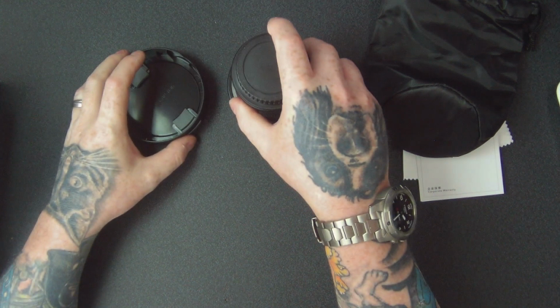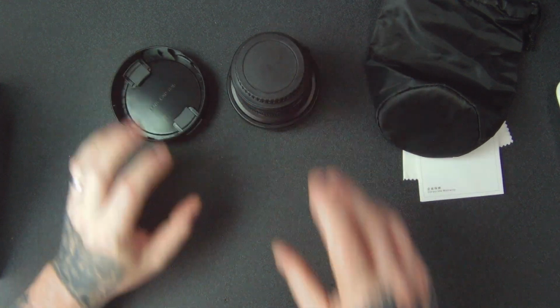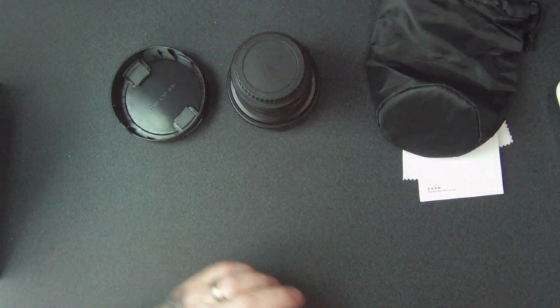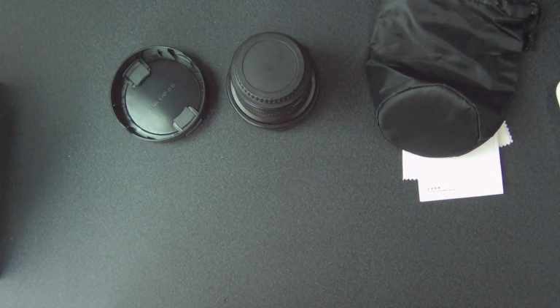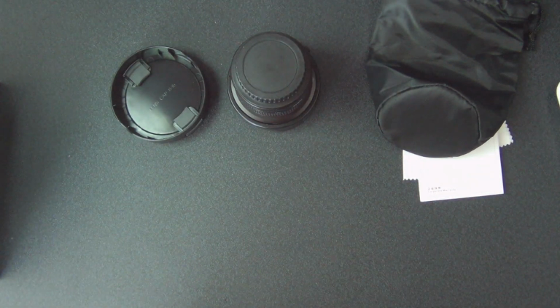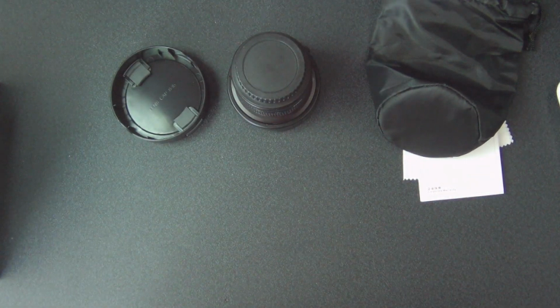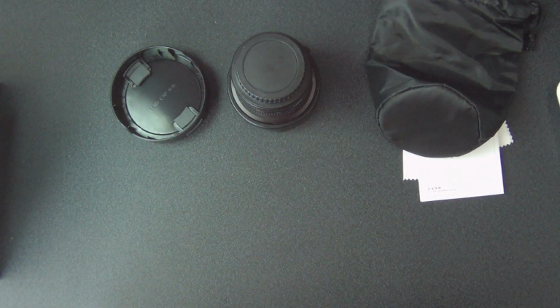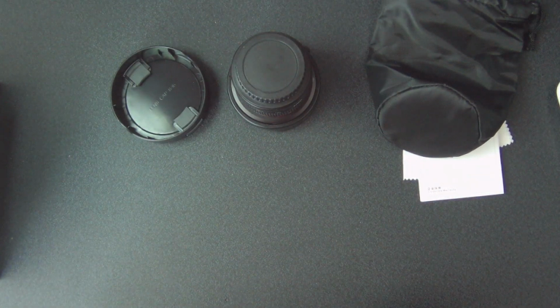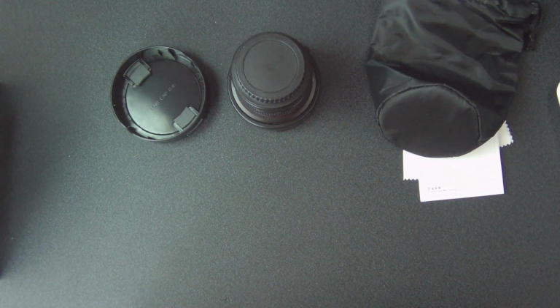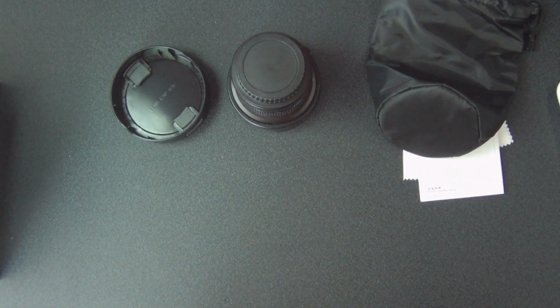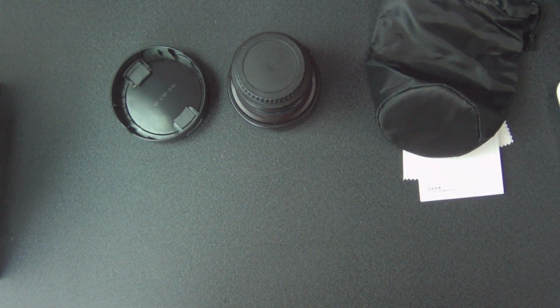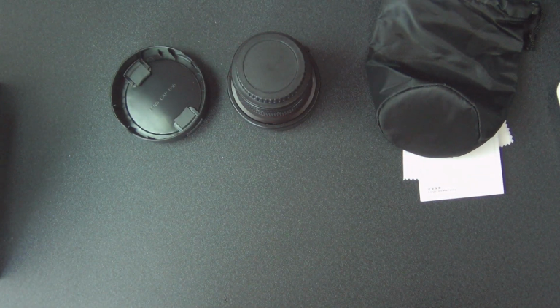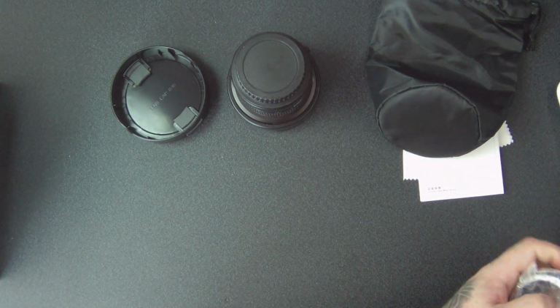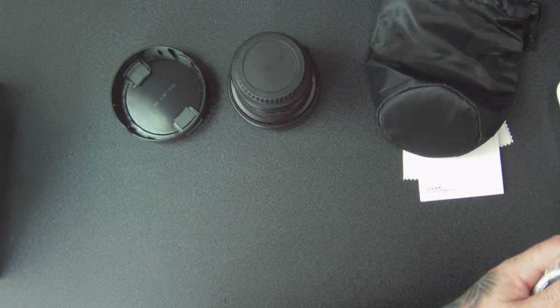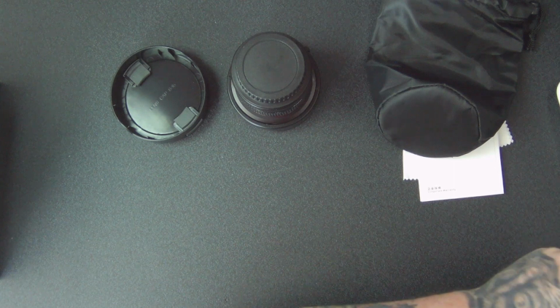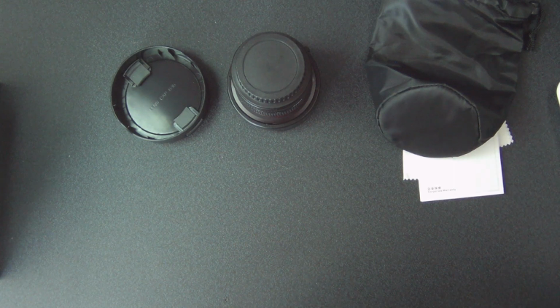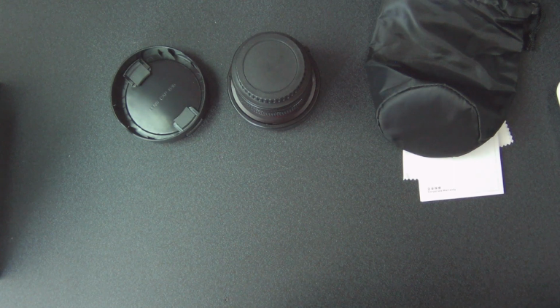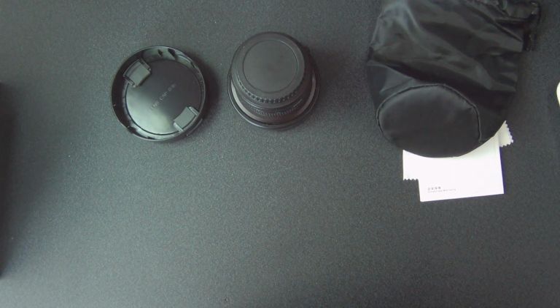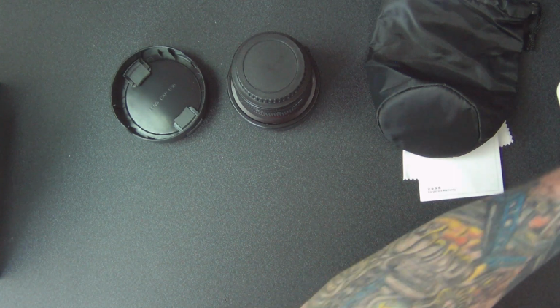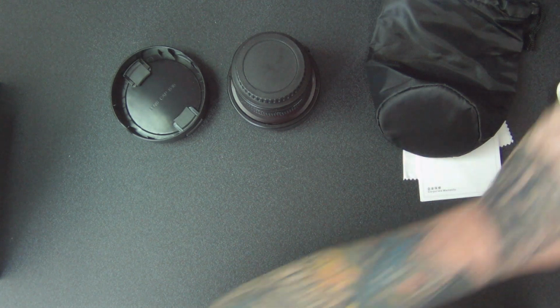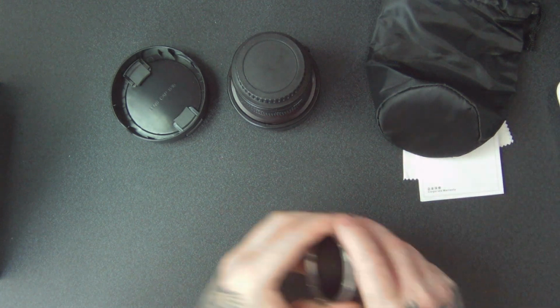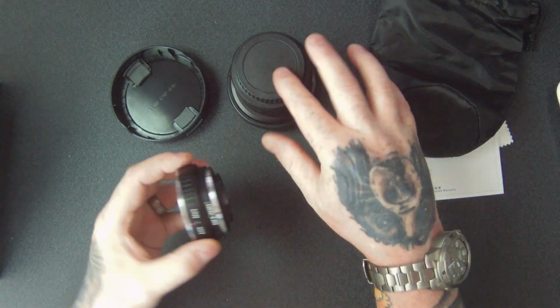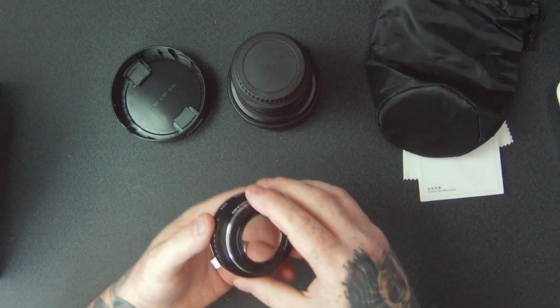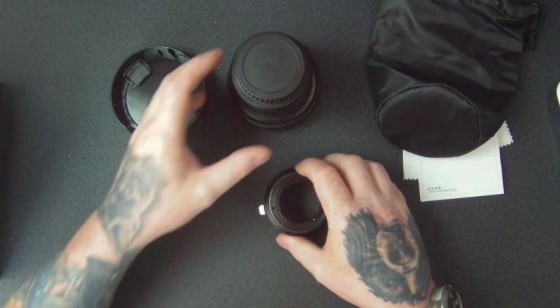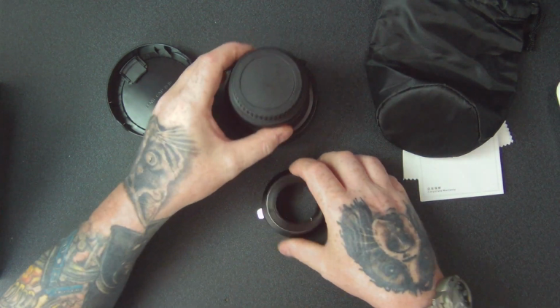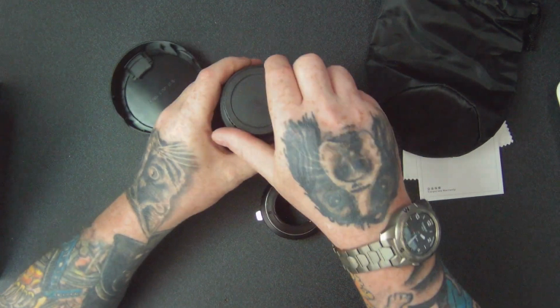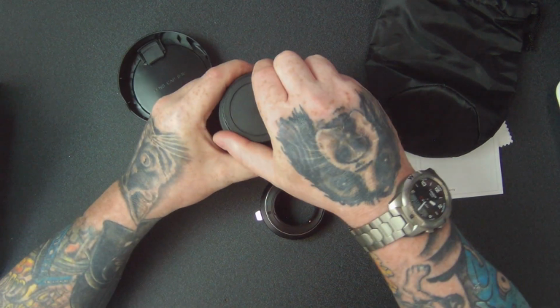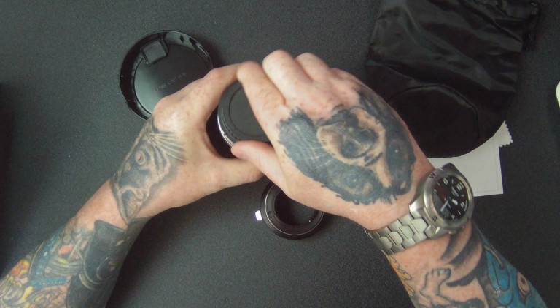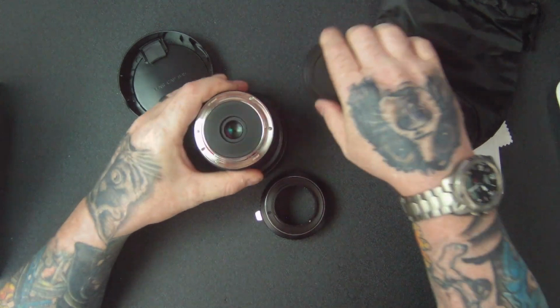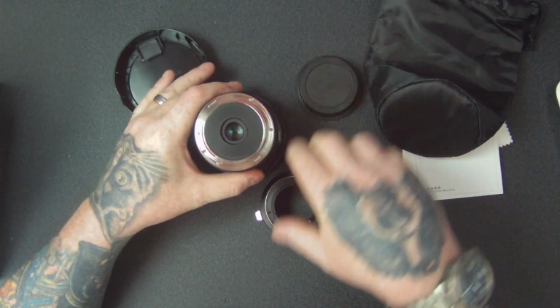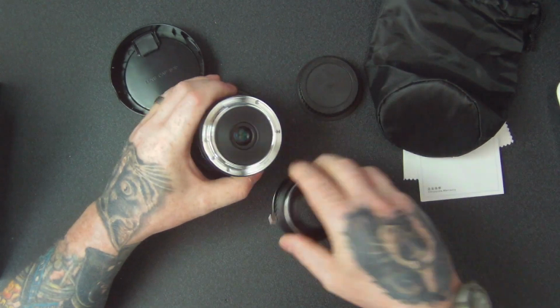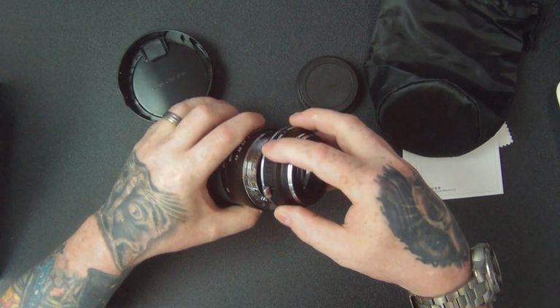So this is something else I've got which I'm going to try out — an adapter so I can use this fisheye lens on my Panasonic camera for doing 4K videos.